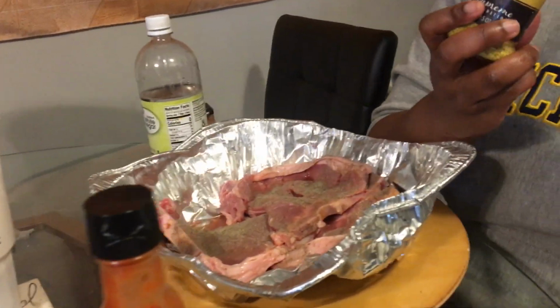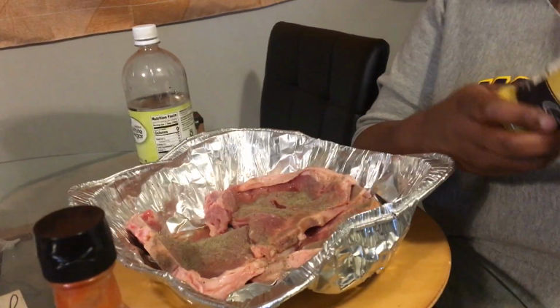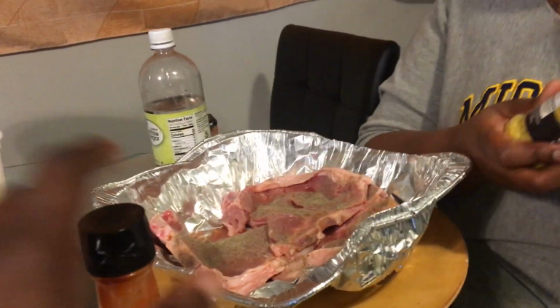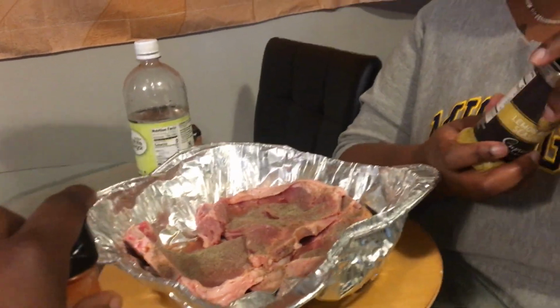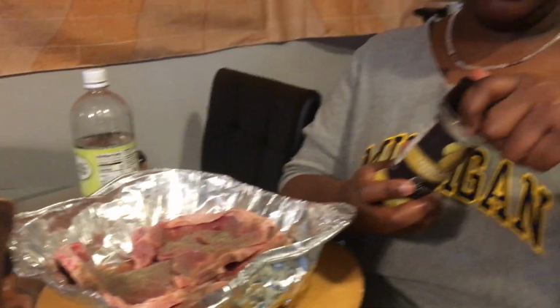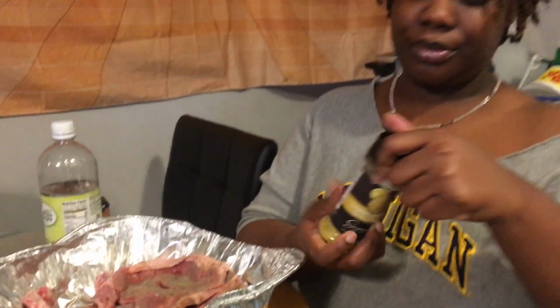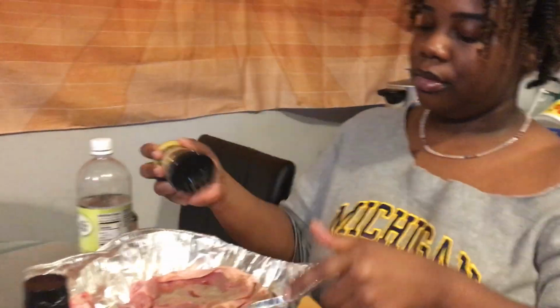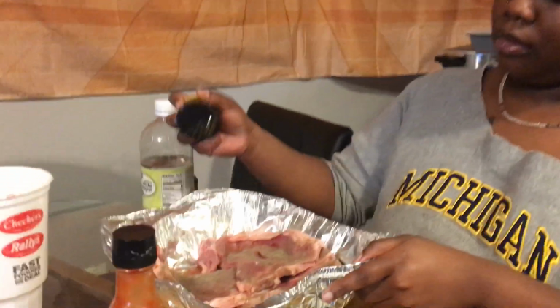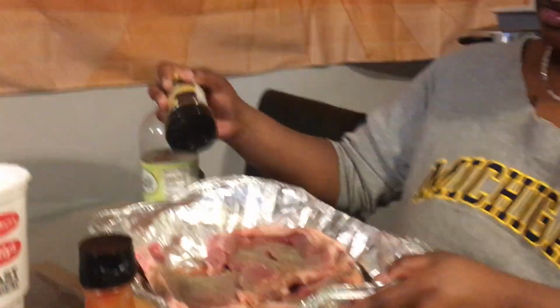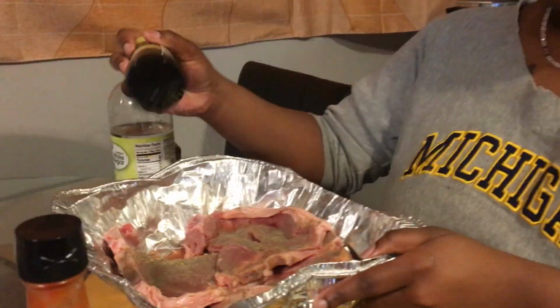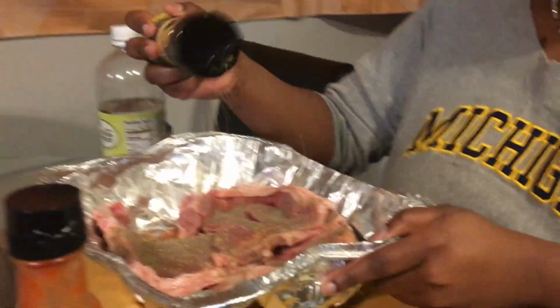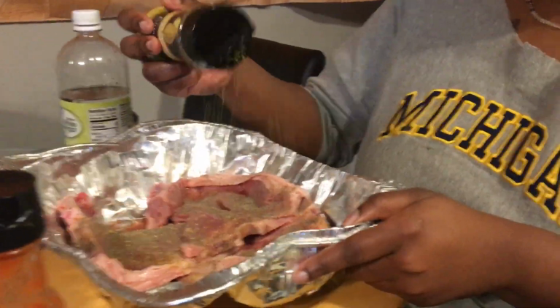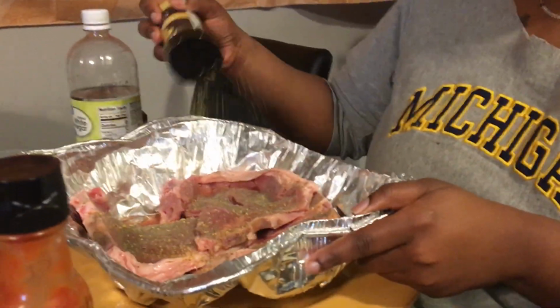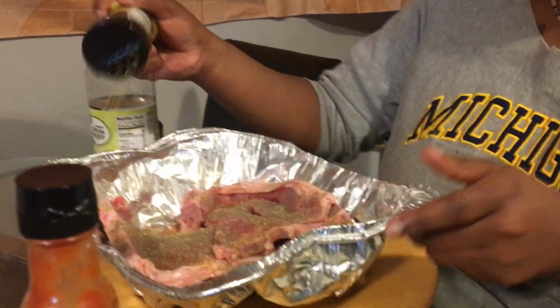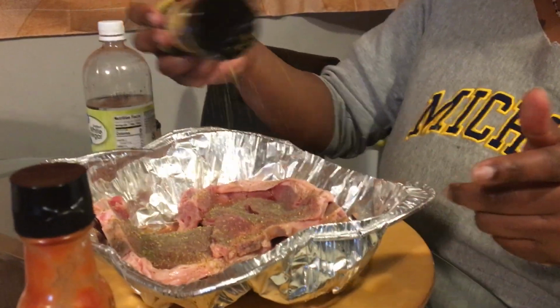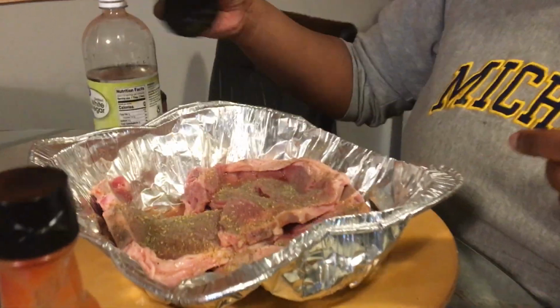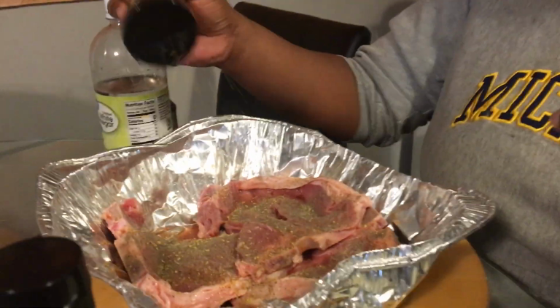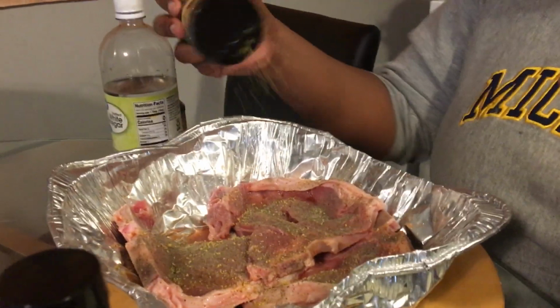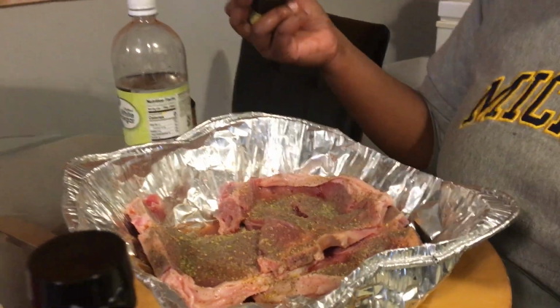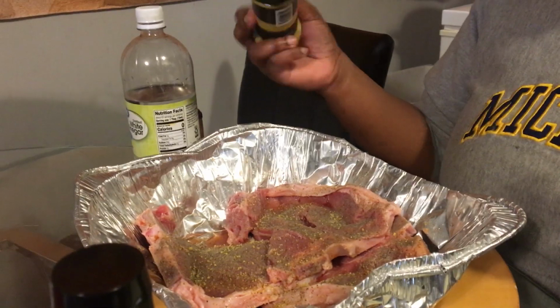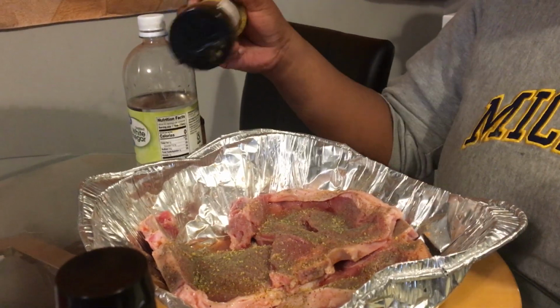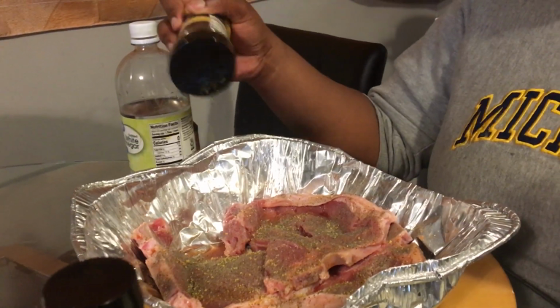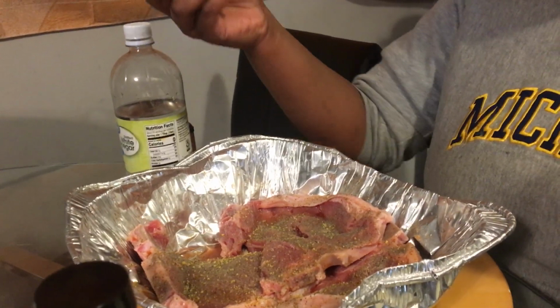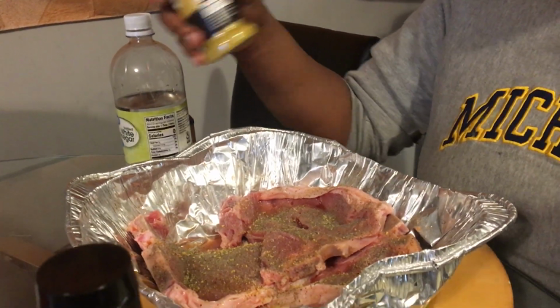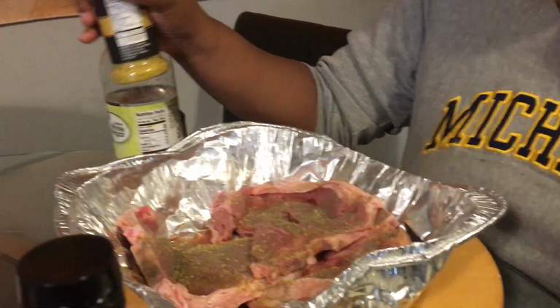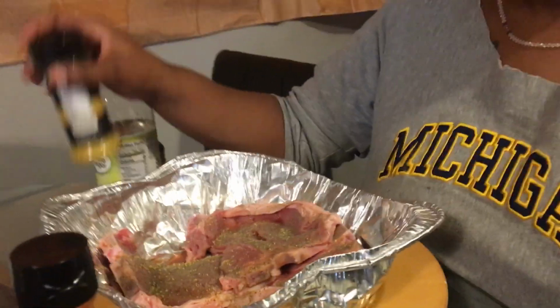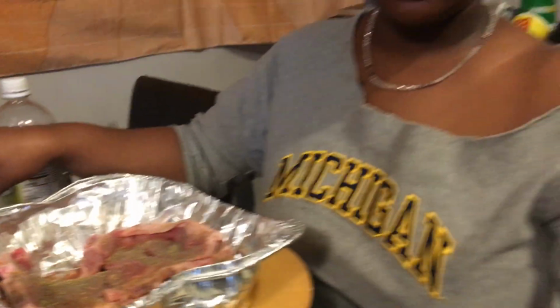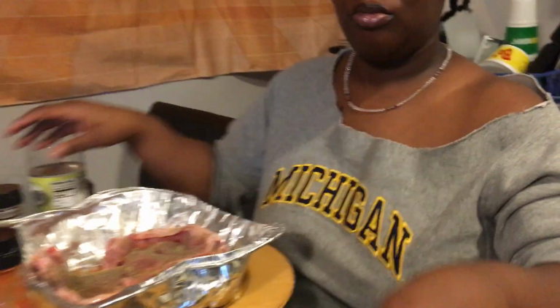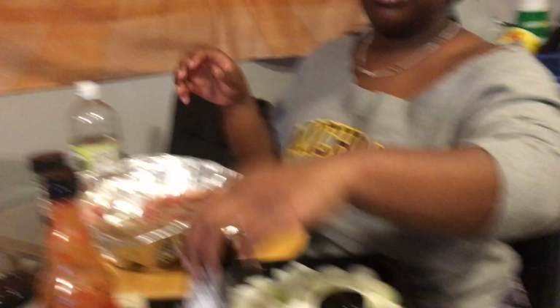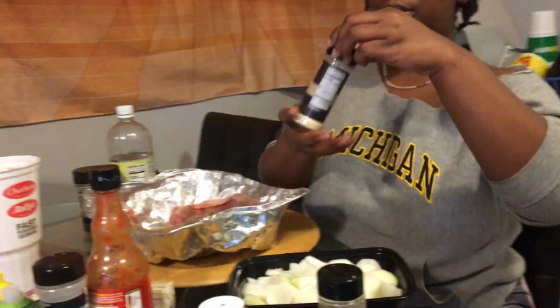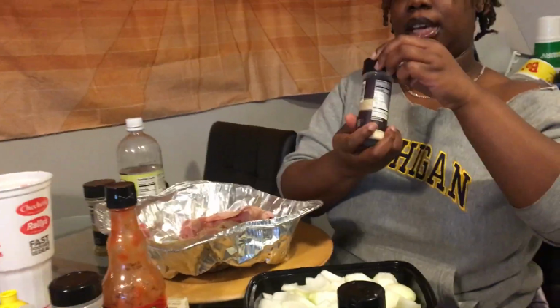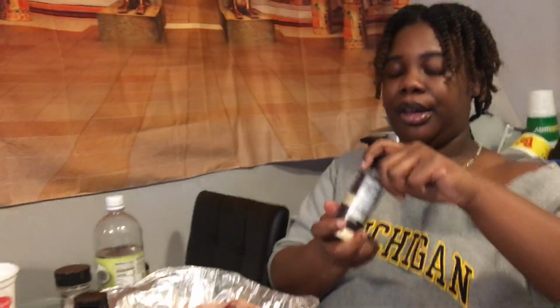Now I'm going in with the lemon pepper. It's a lot of black pepper, y'all. Going in with the lemon pepper — season that thing, nothing too crazy though, because this is salty so you don't need too much. Going in with some onion powder.